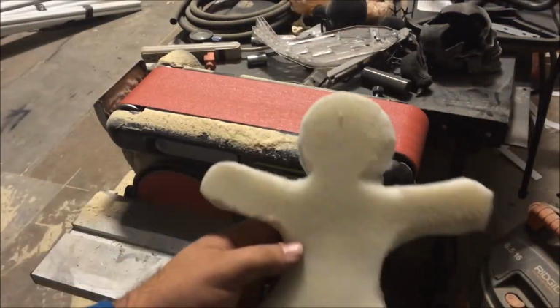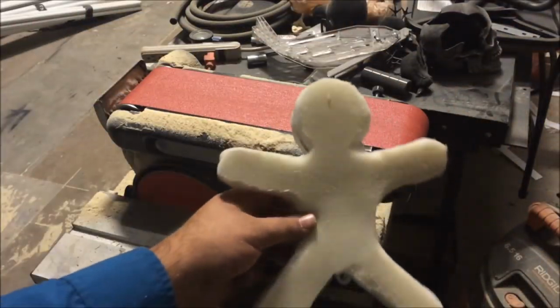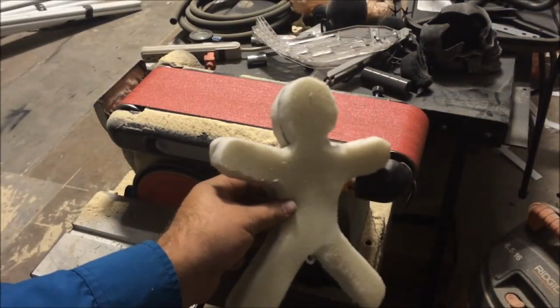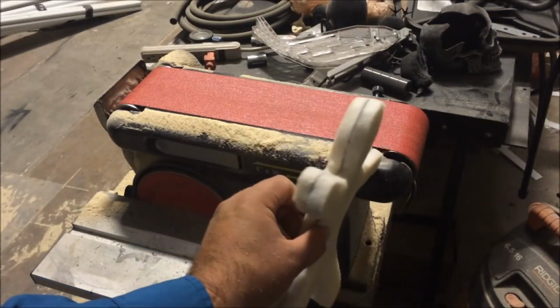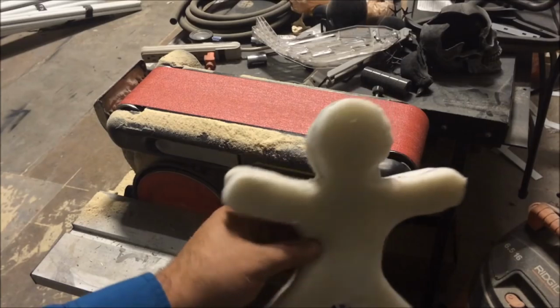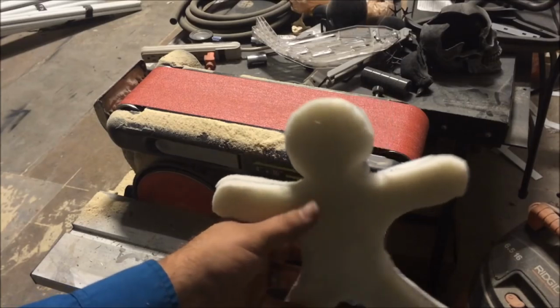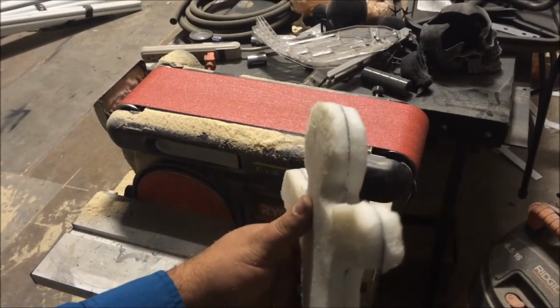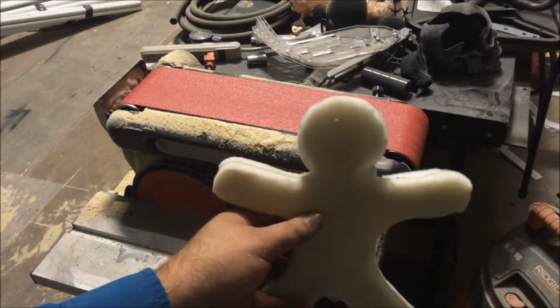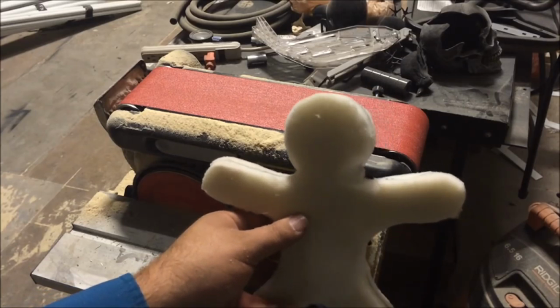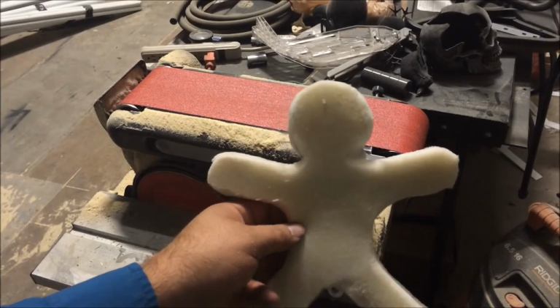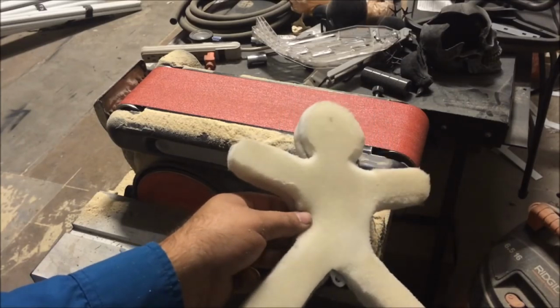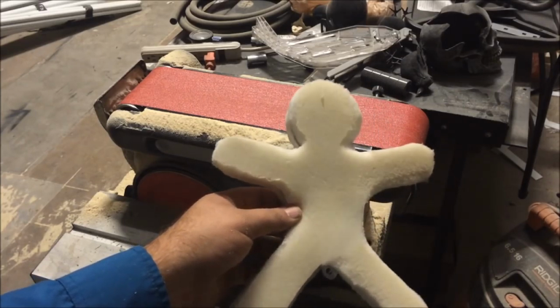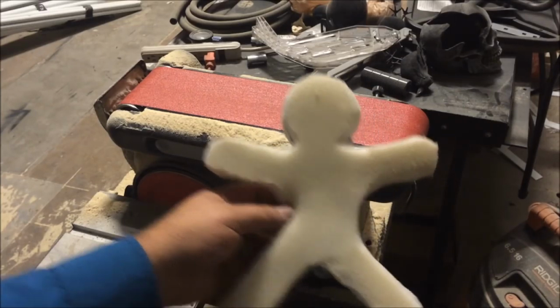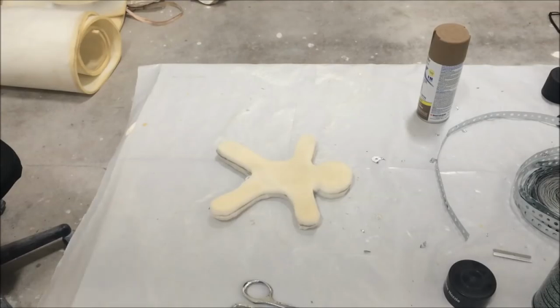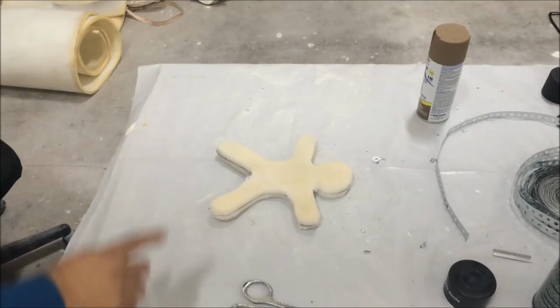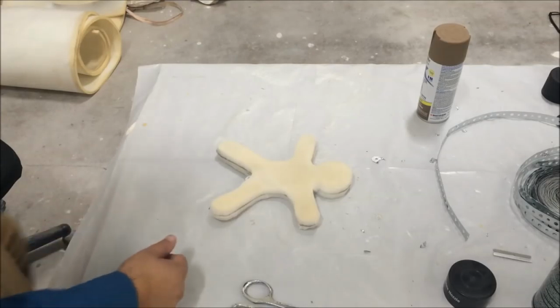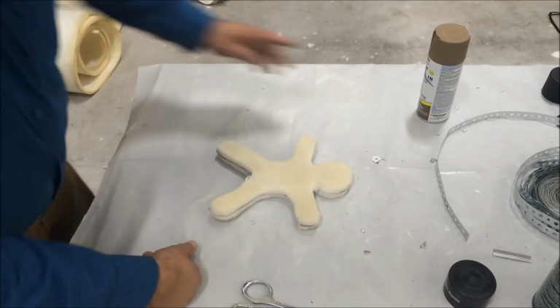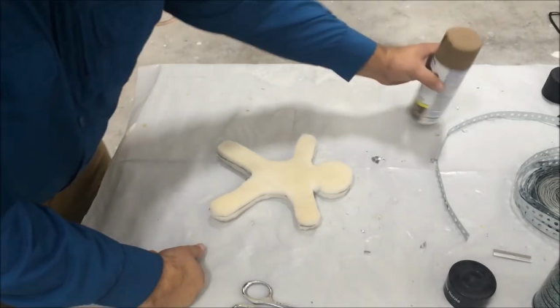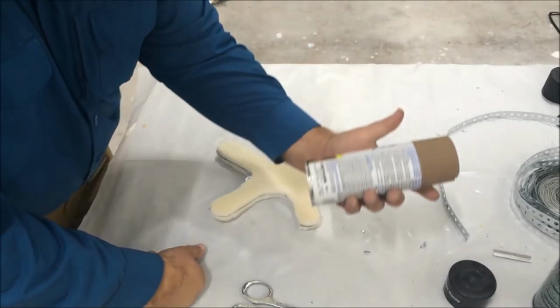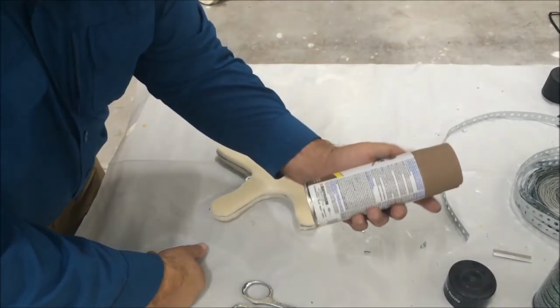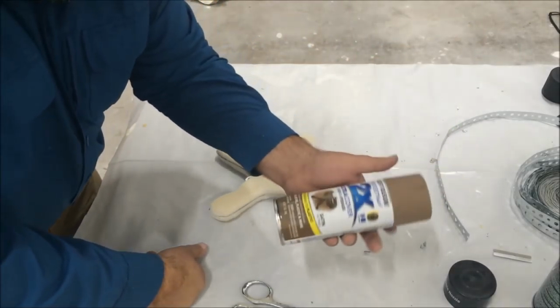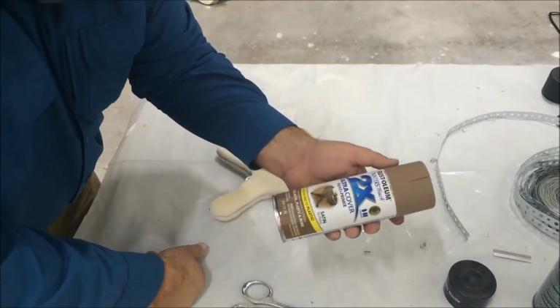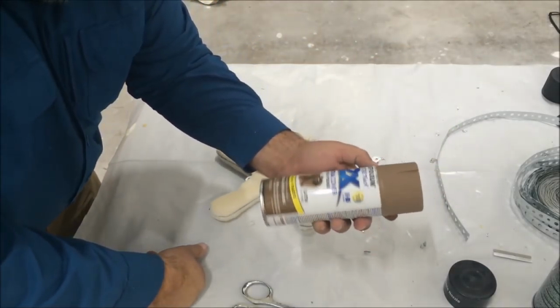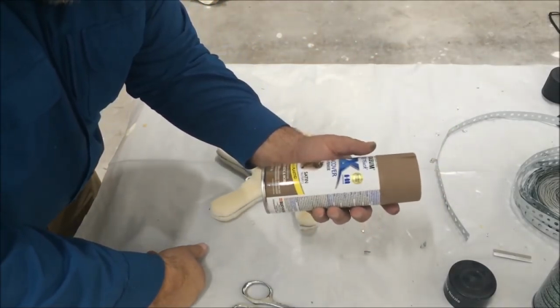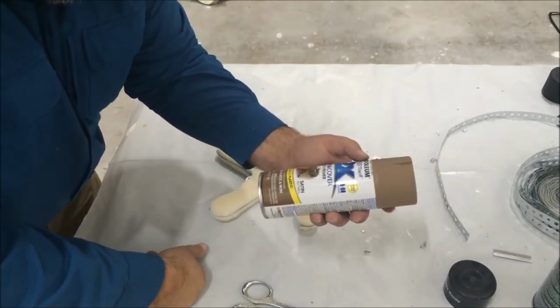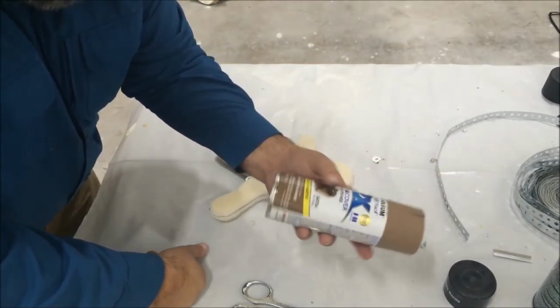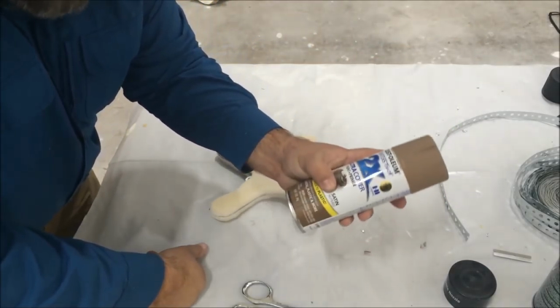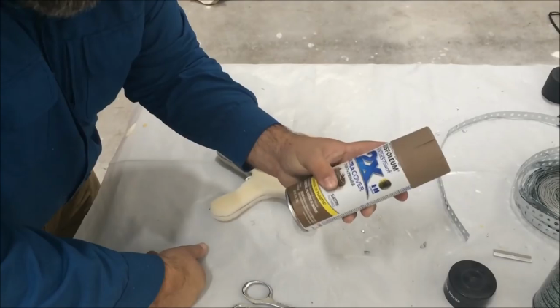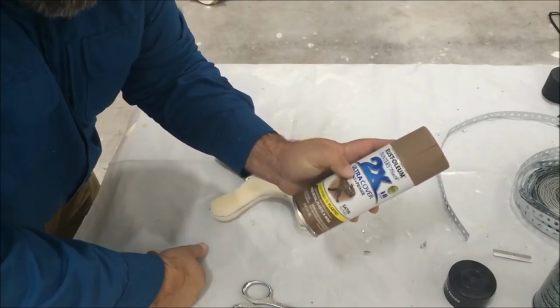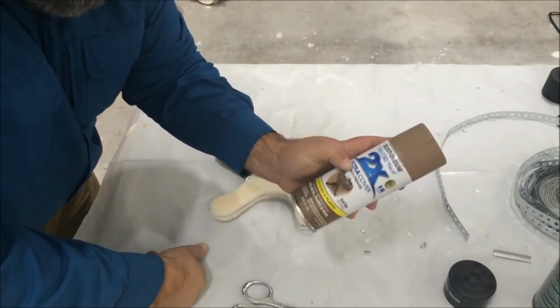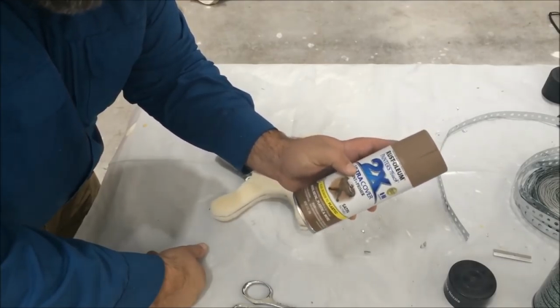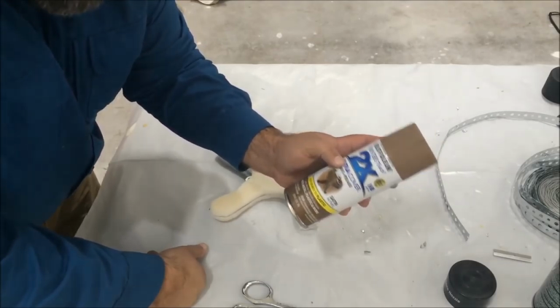Now he is nice and cleaned up. That seam is less noticeable and I'm going to move on to decorating. Here's my gingerbread cookie. I'm just going to give it a little bit of paint — a nutmeg color from Rust-Oleum 2X.